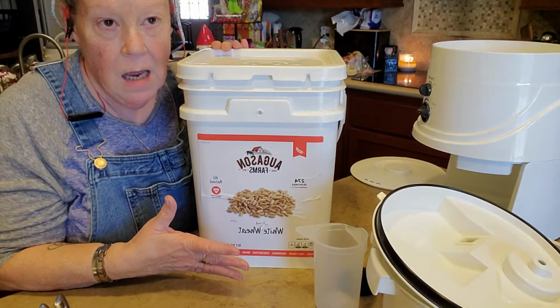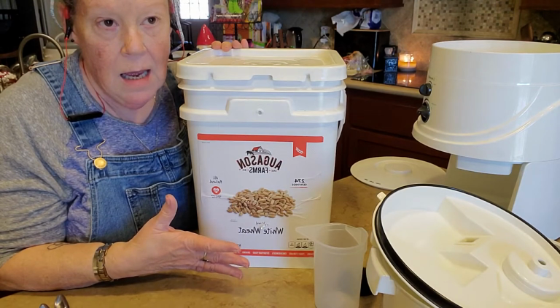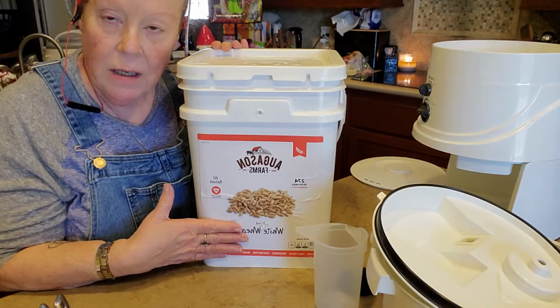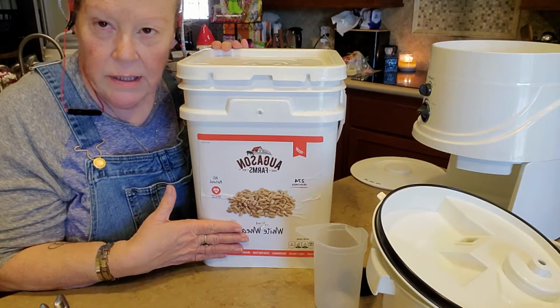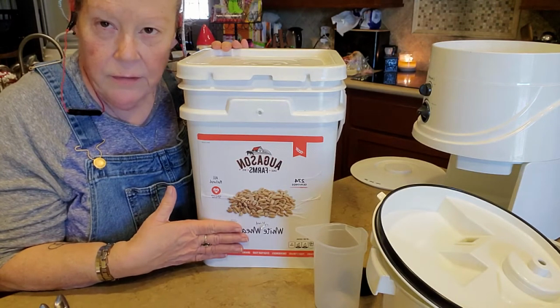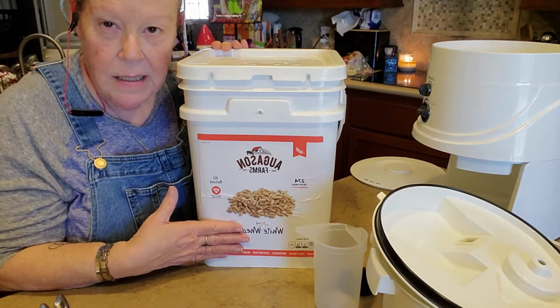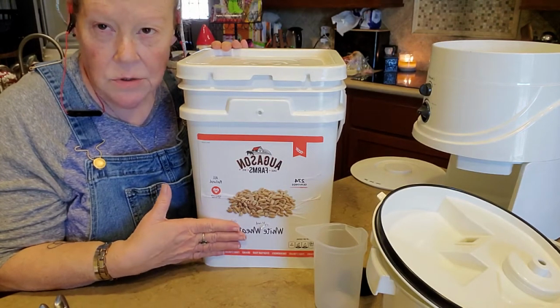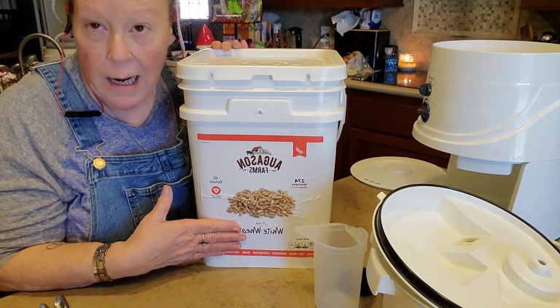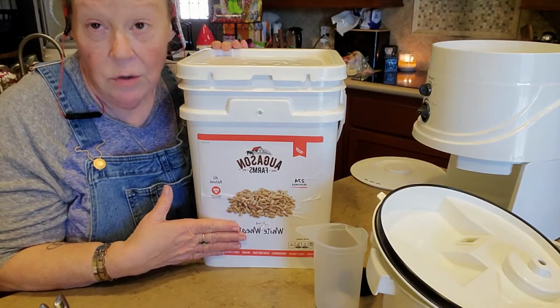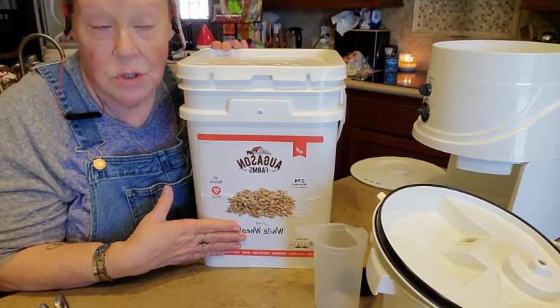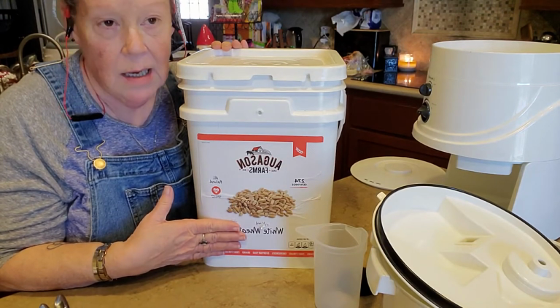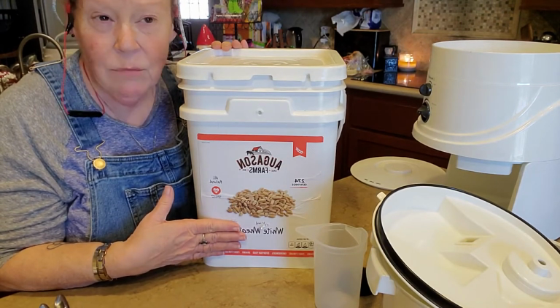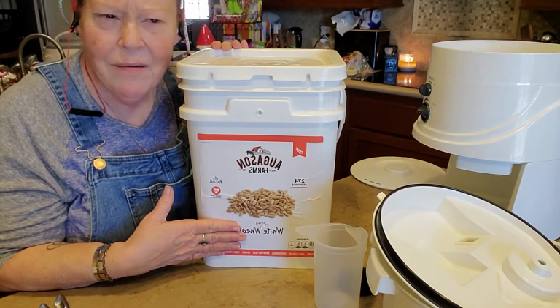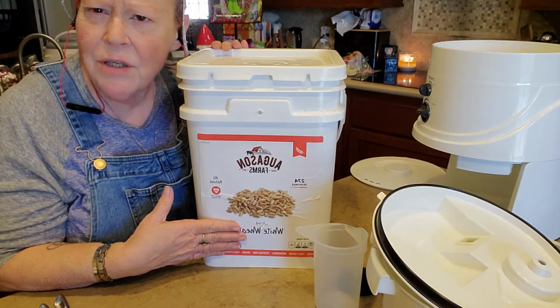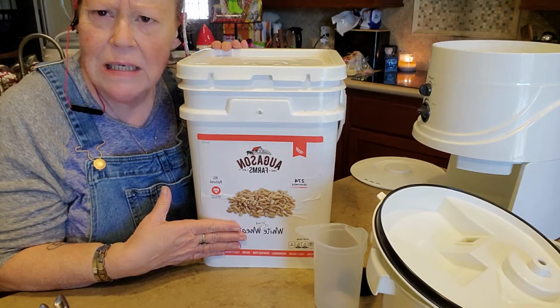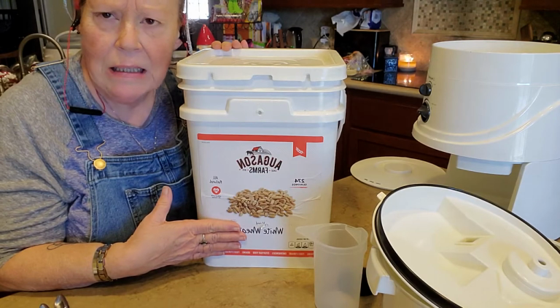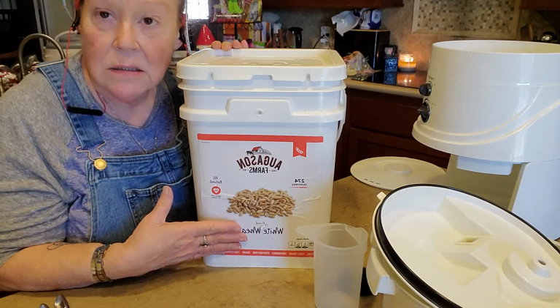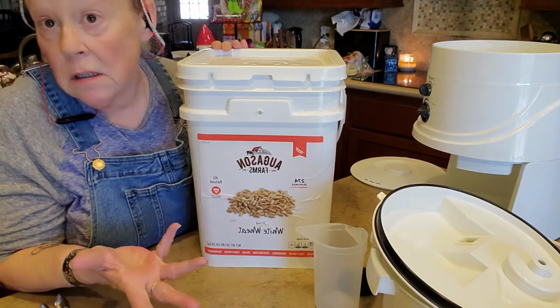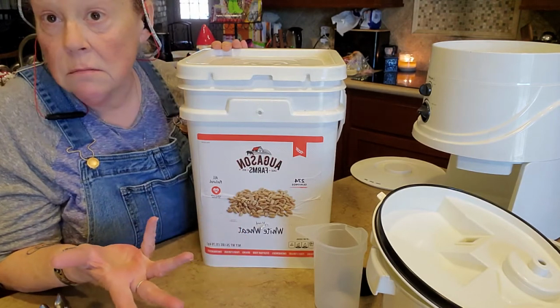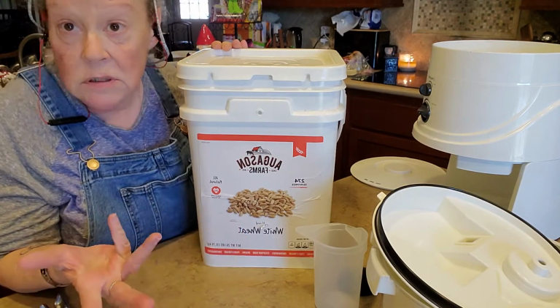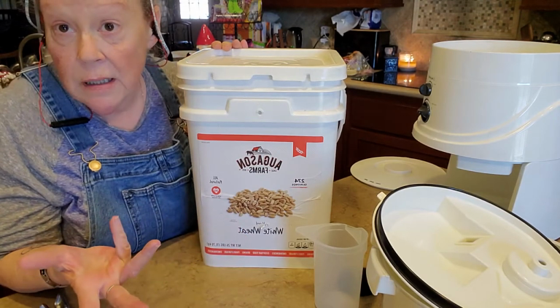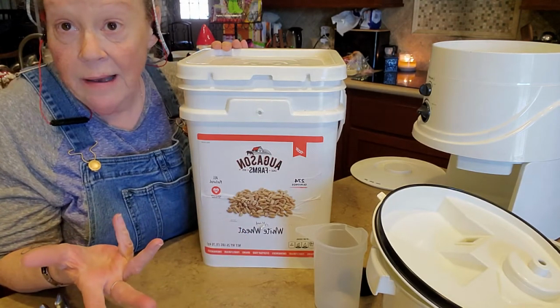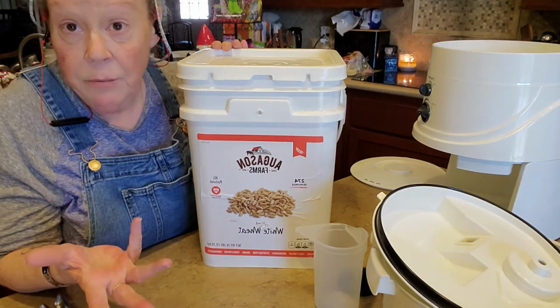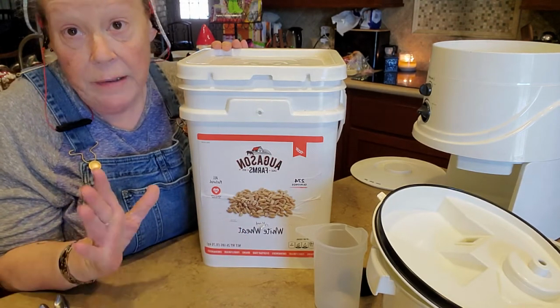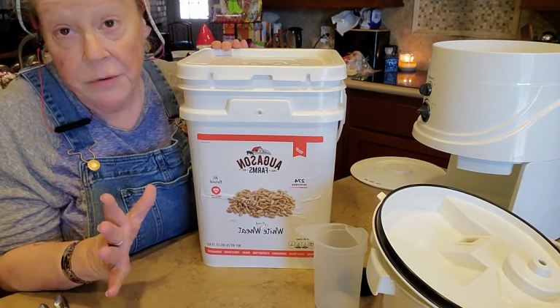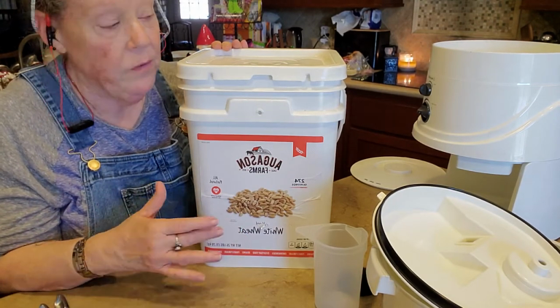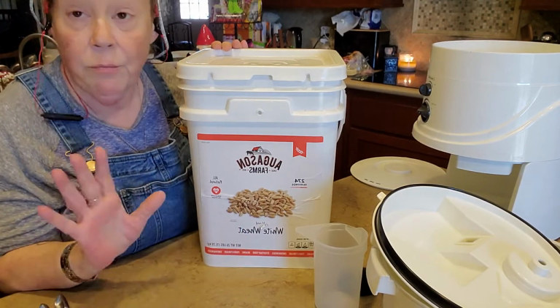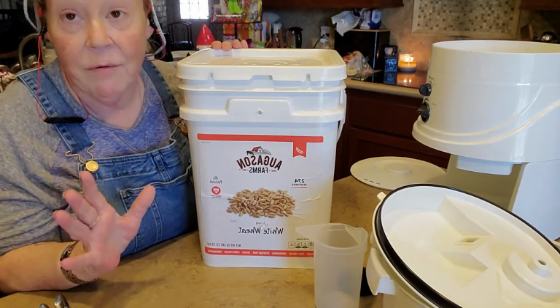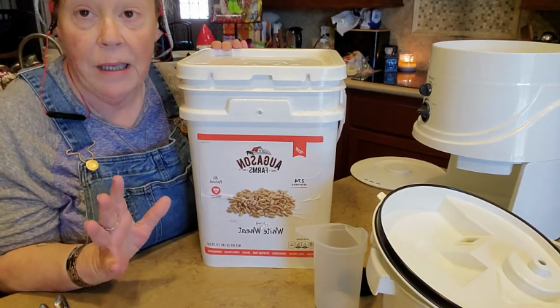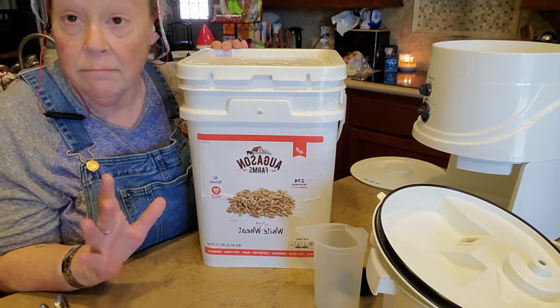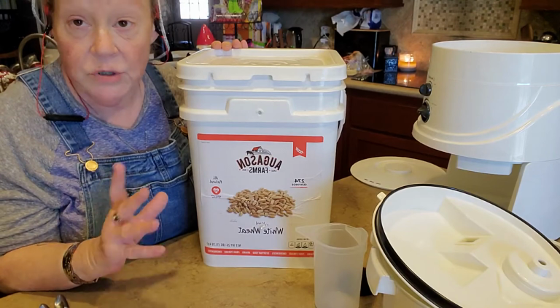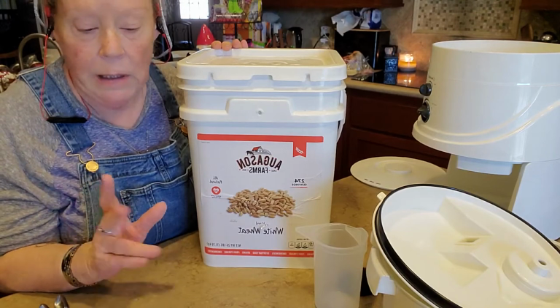I'm not gonna tell you they're the best — they're just what I use. I don't know that I've ever used anybody else's, so somebody else may have better wheat berries. Who knows? If you have an opinion, chime in.